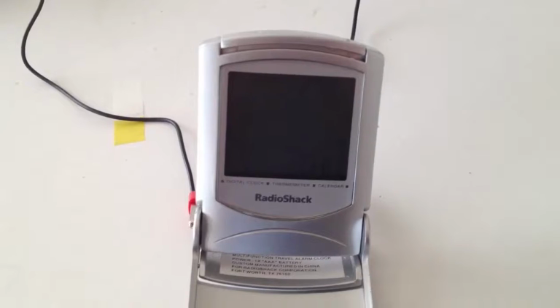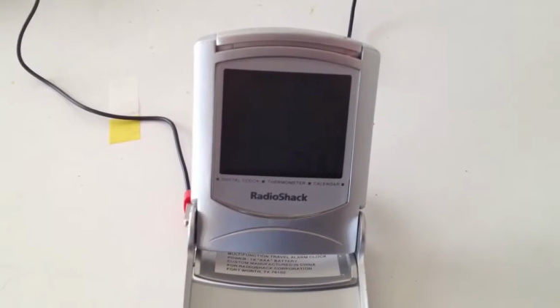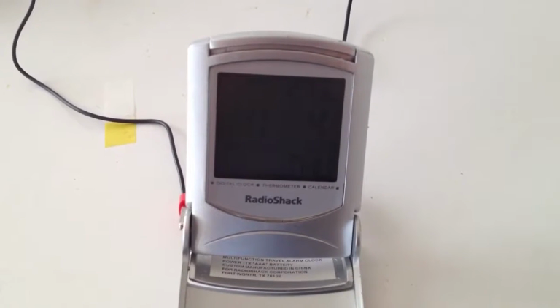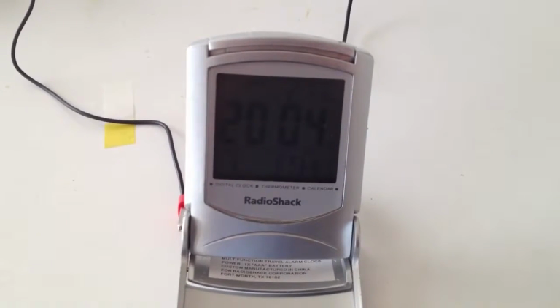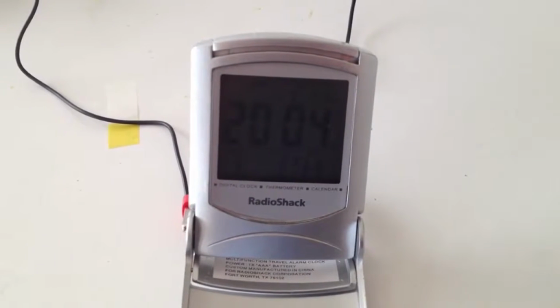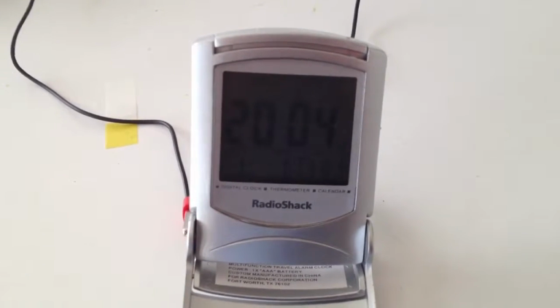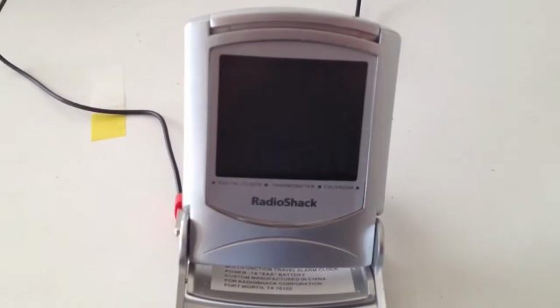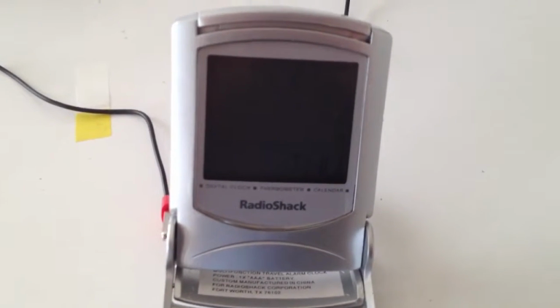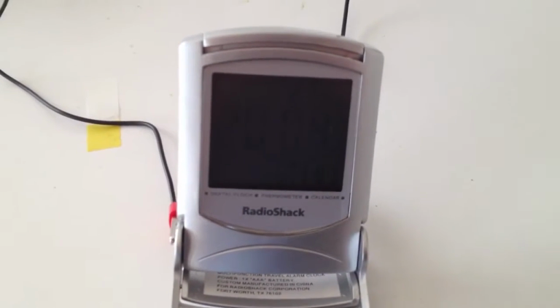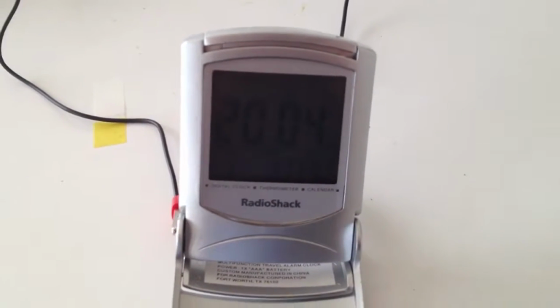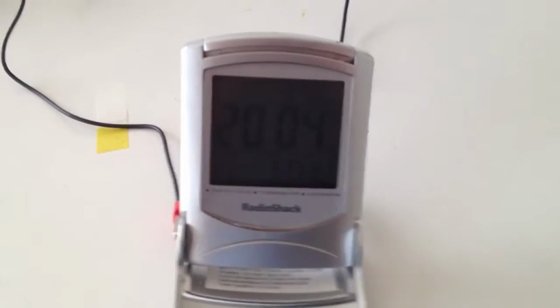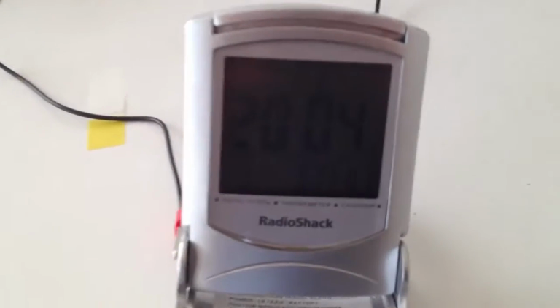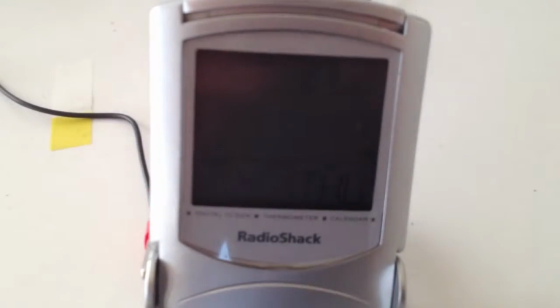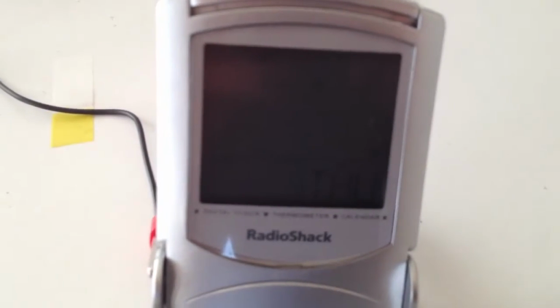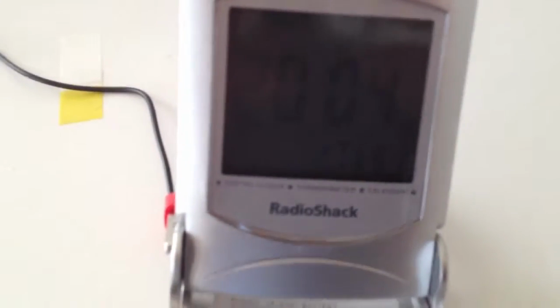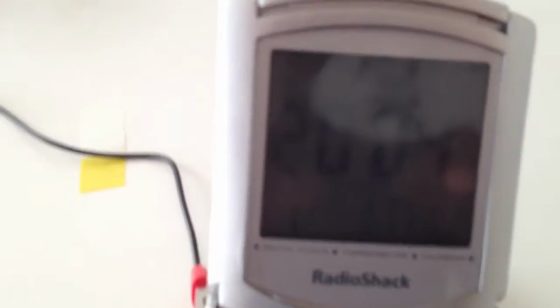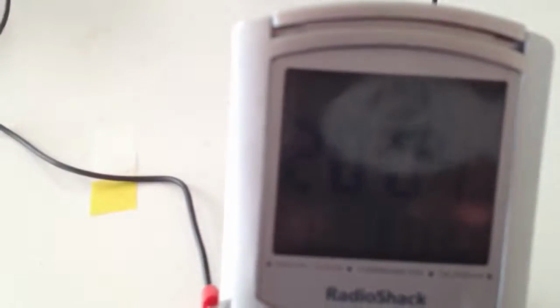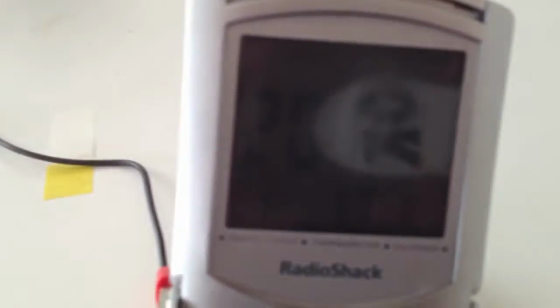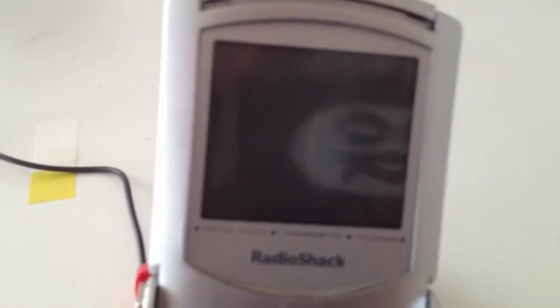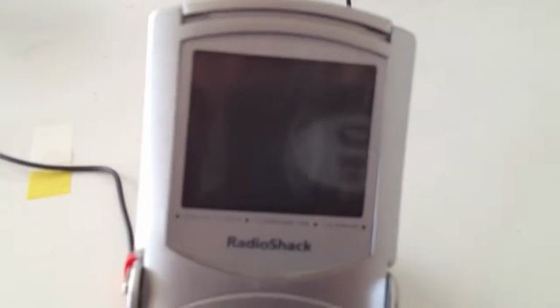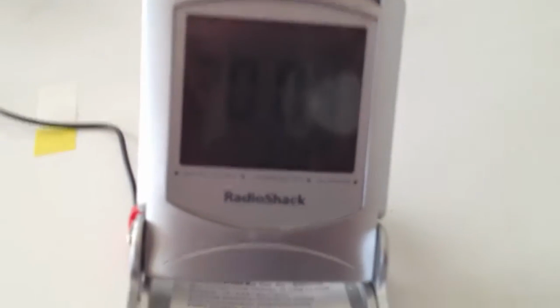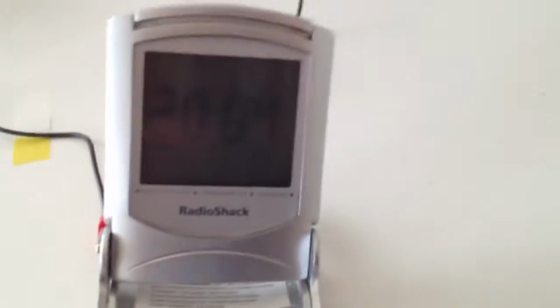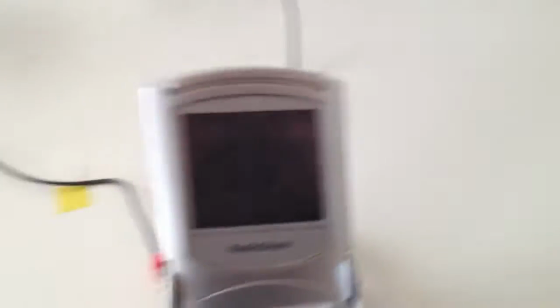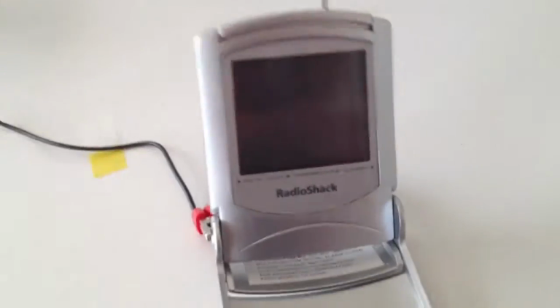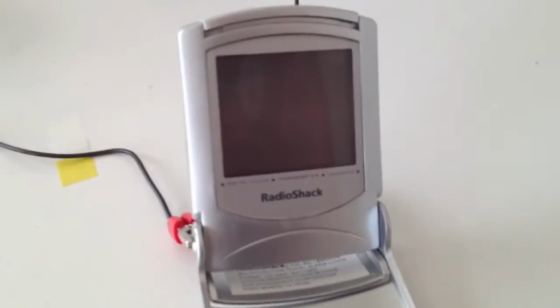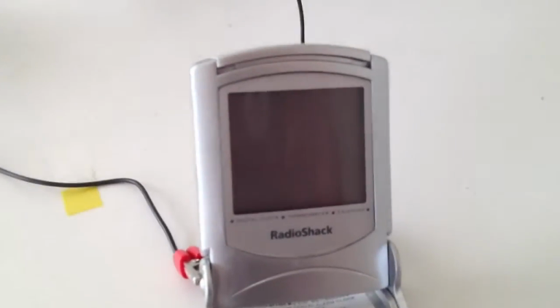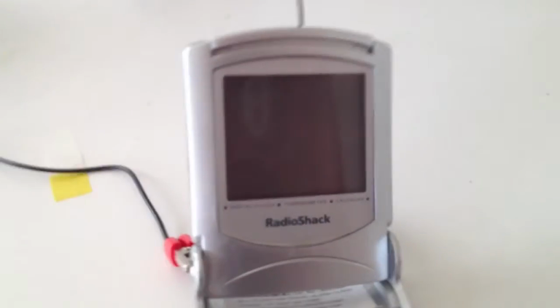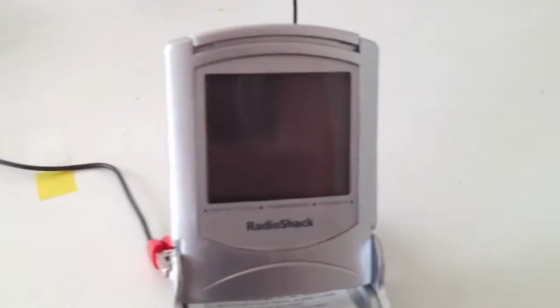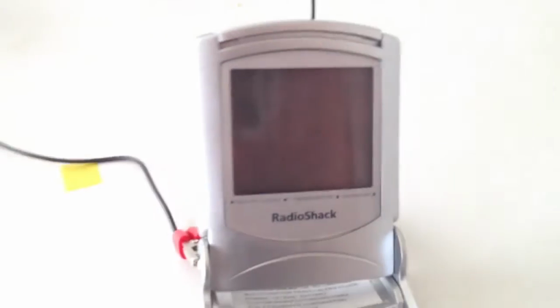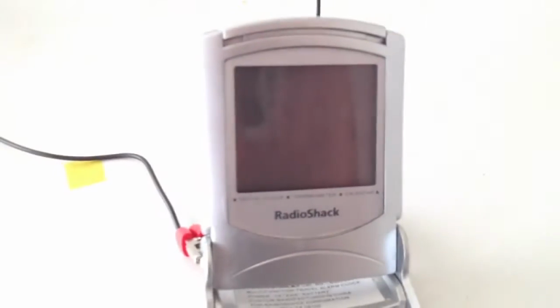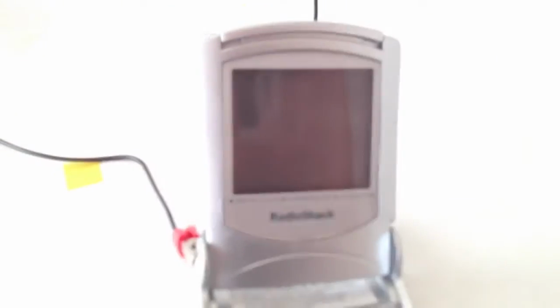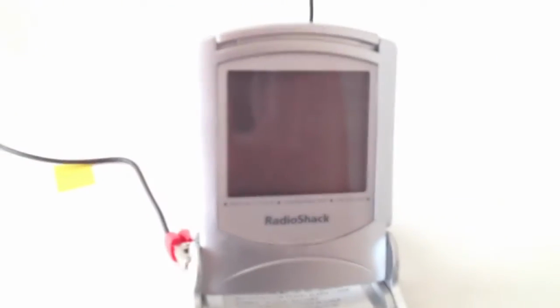Here is an alarm clock being powered by an avocado. As you can see, I have two avocados, each with one galvanized nail in each one, and one copper wire in each one.